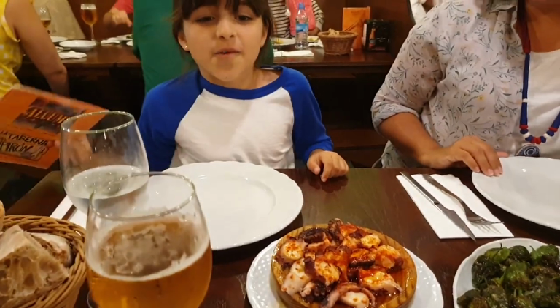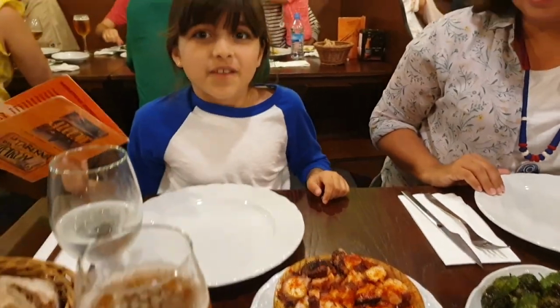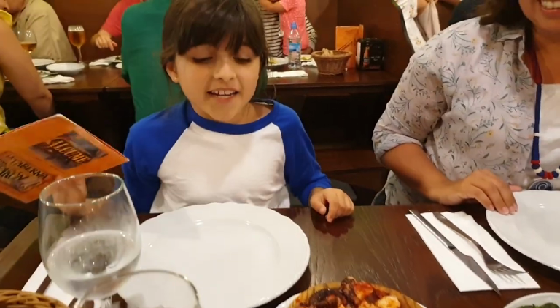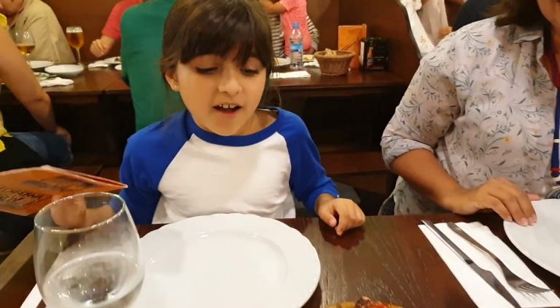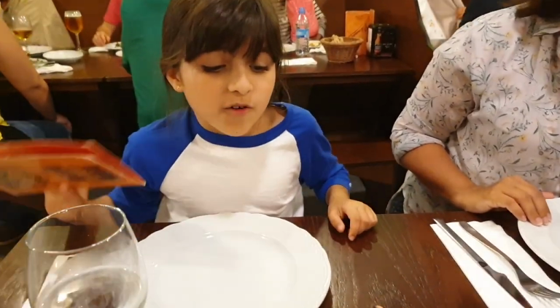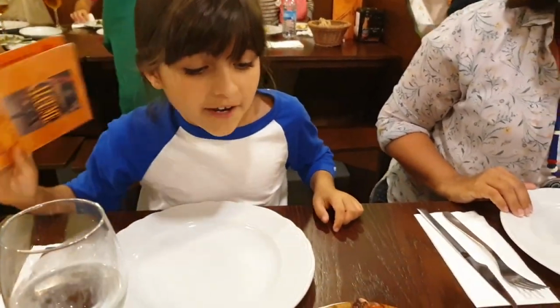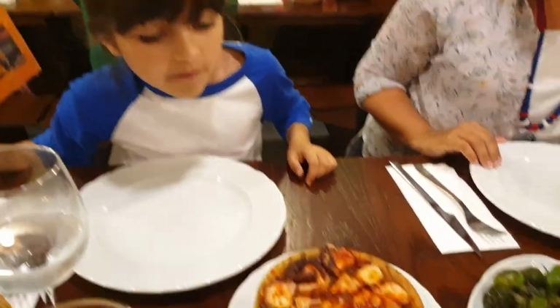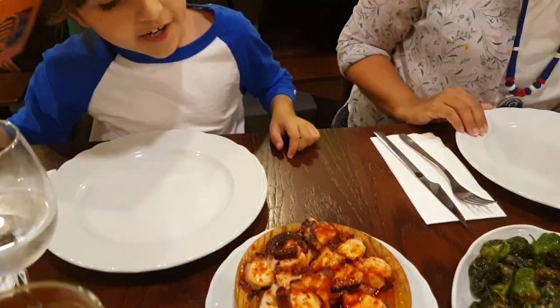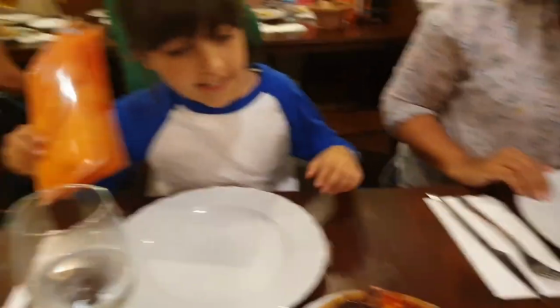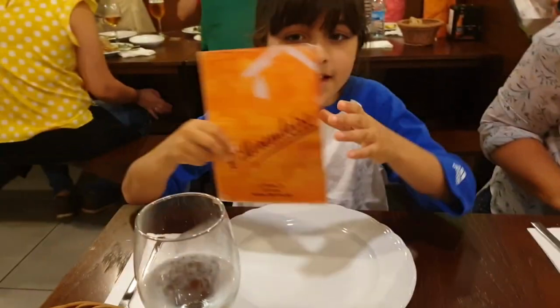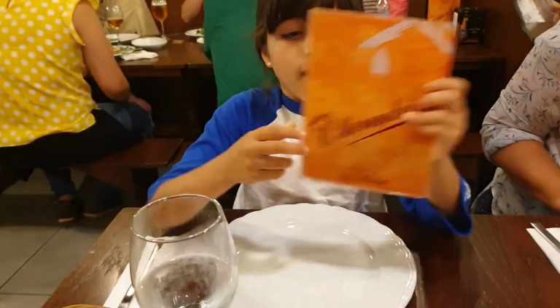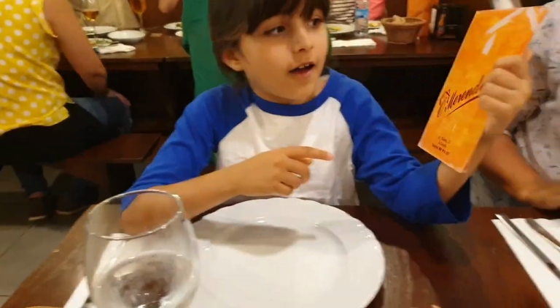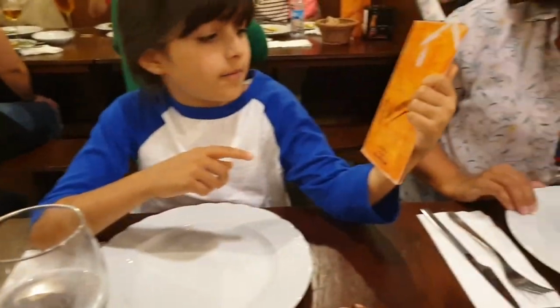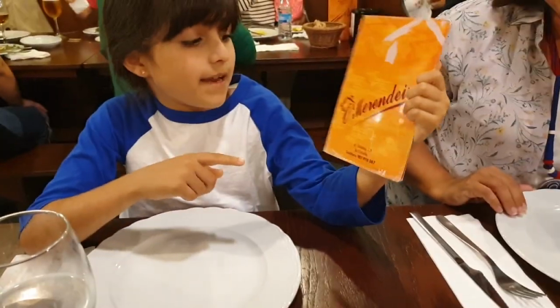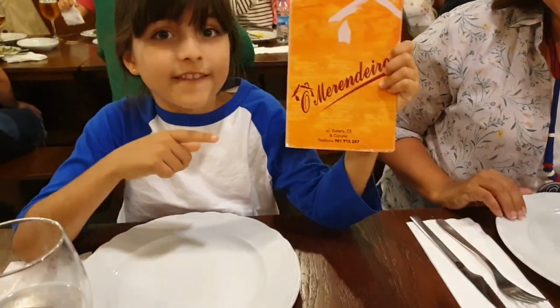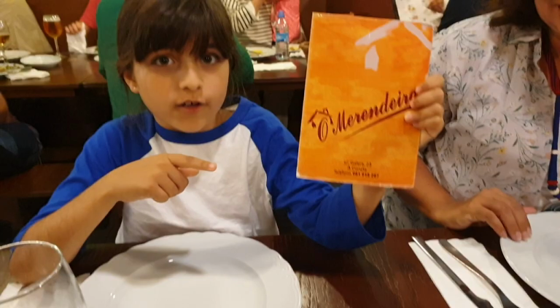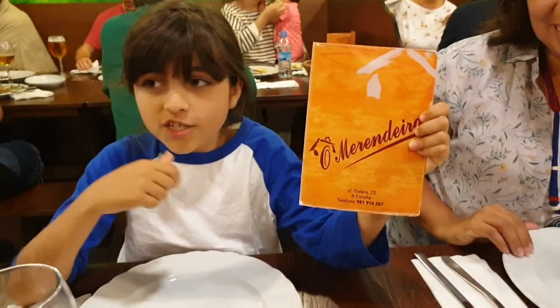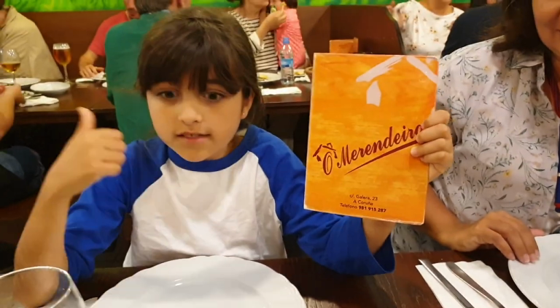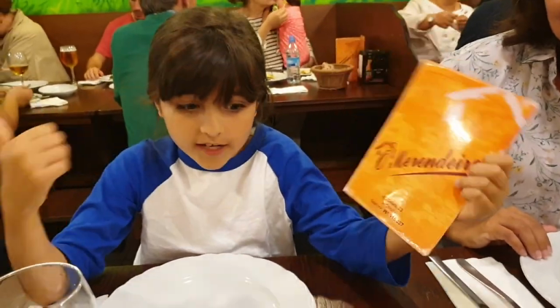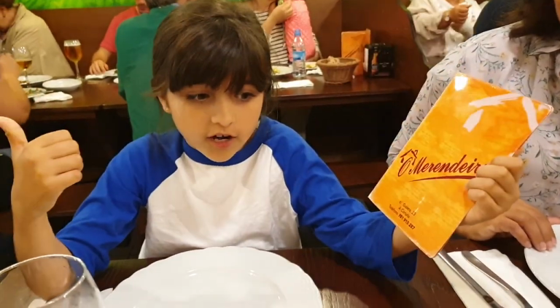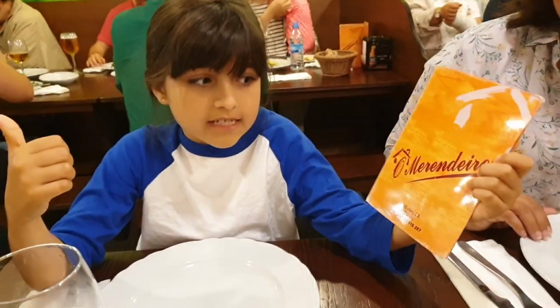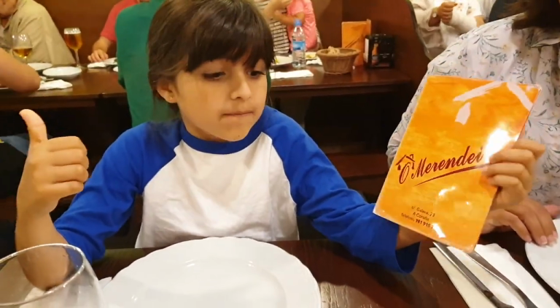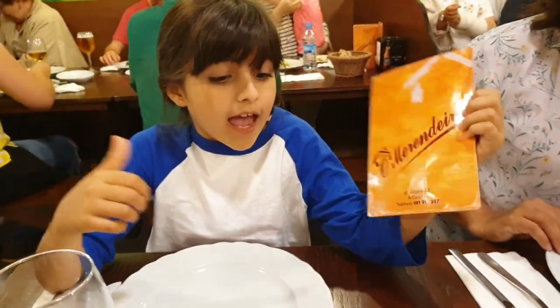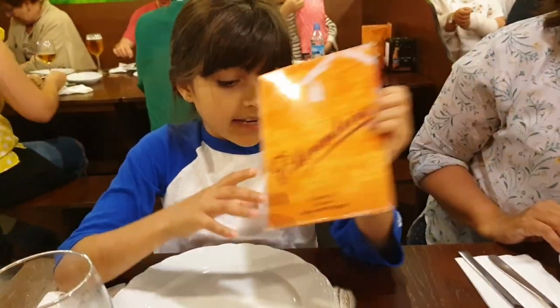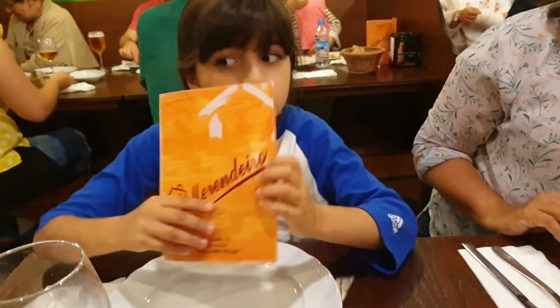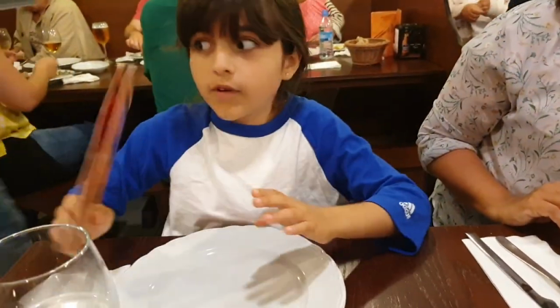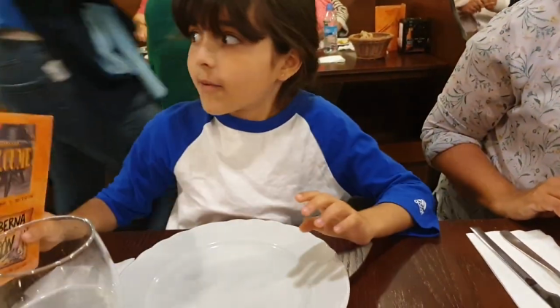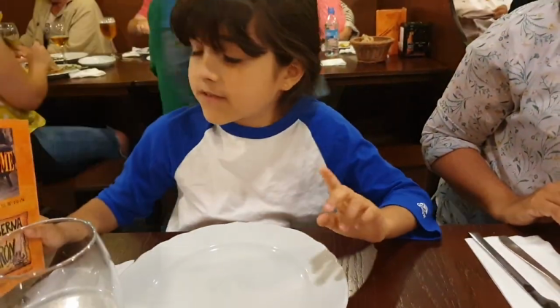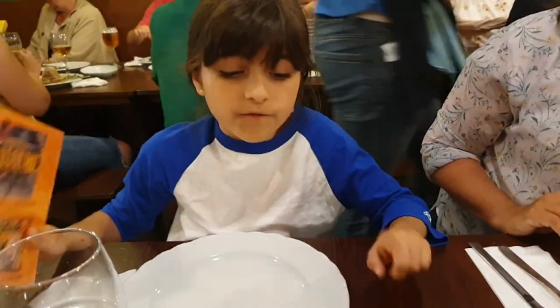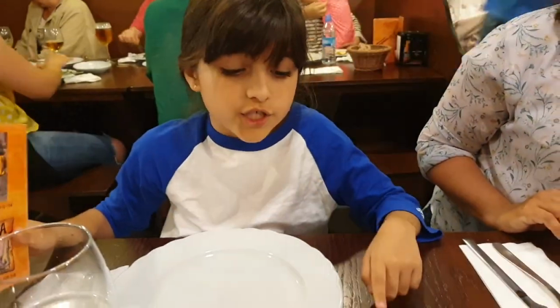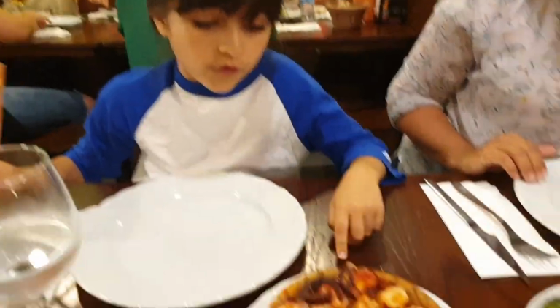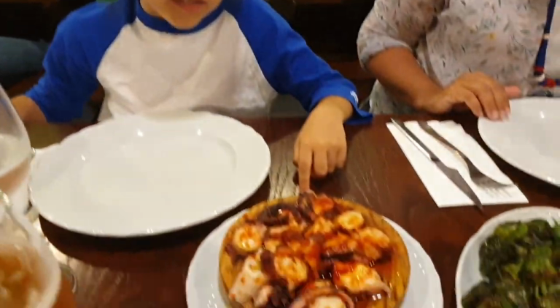Right now we are in Merendero, which is a restaurant, and we have some food served for us.